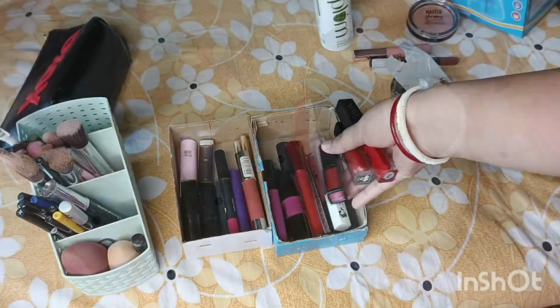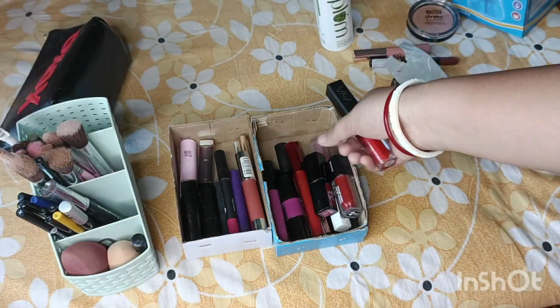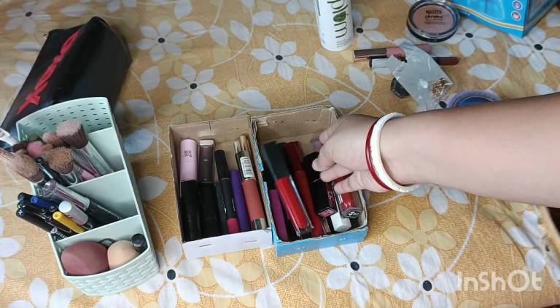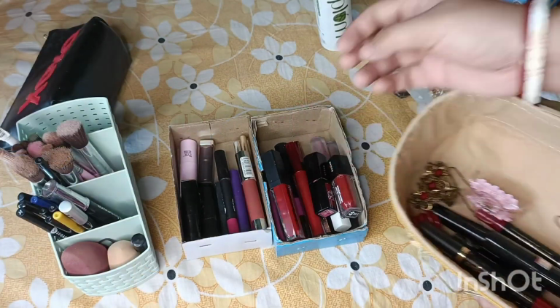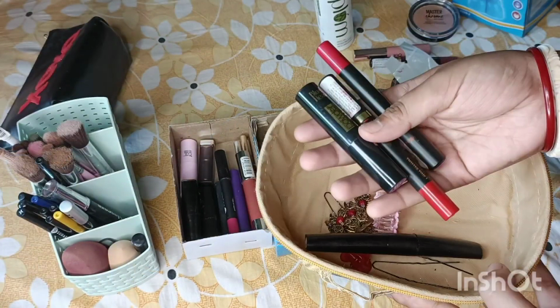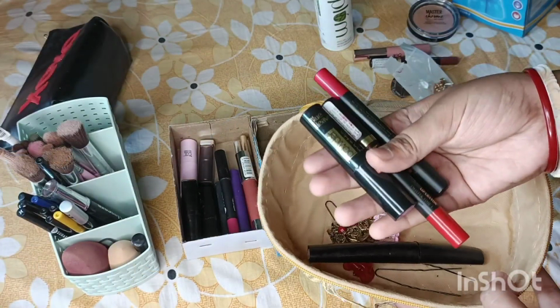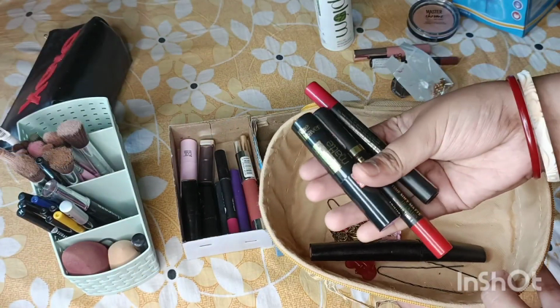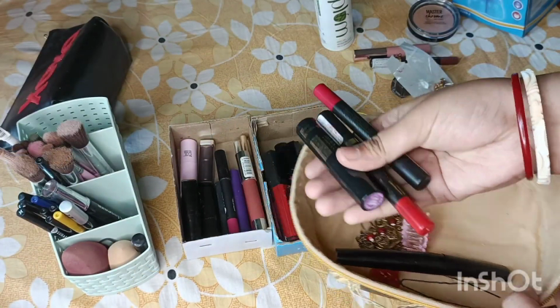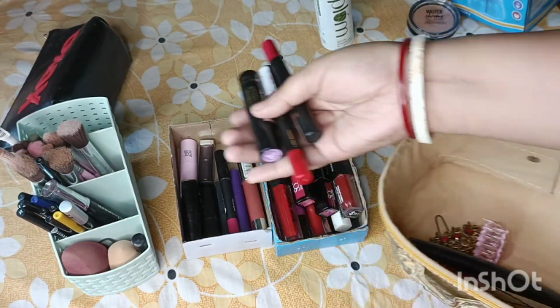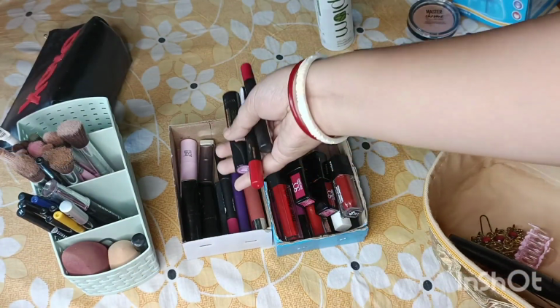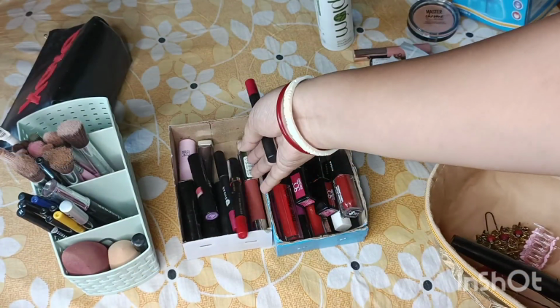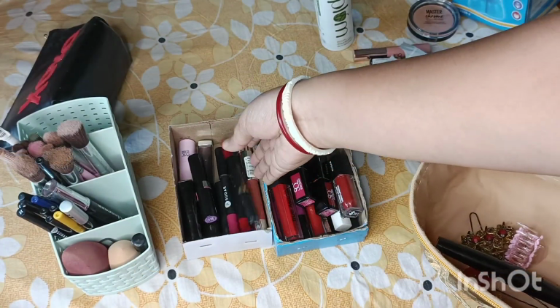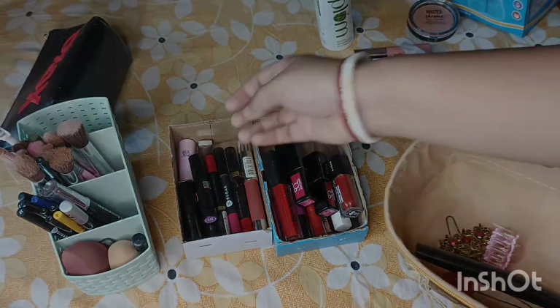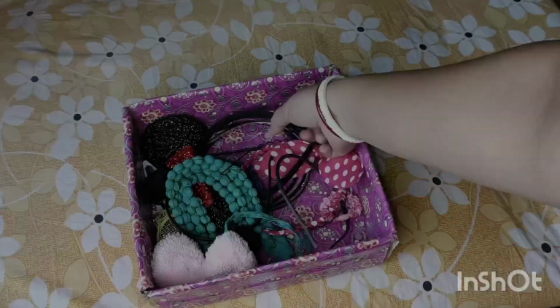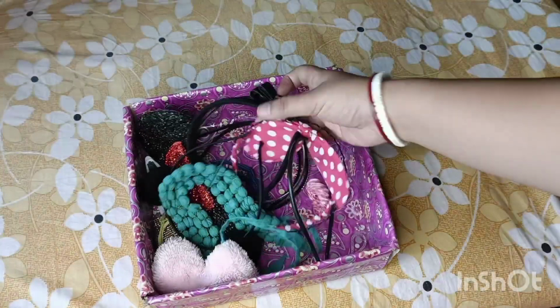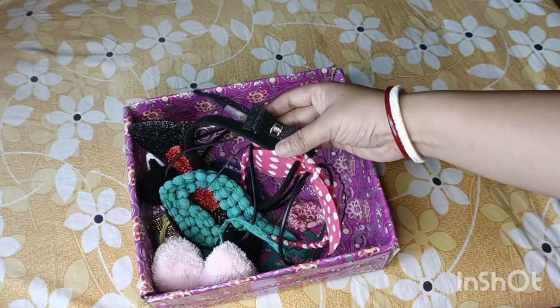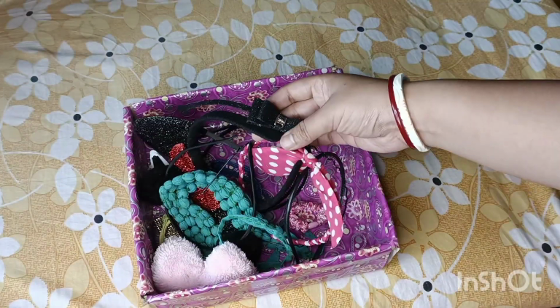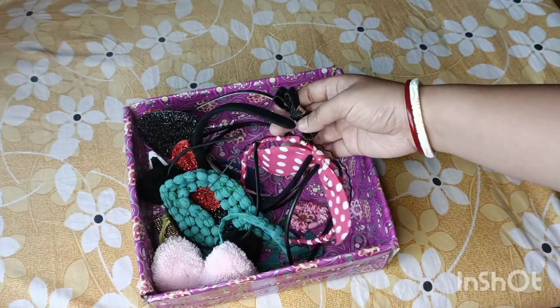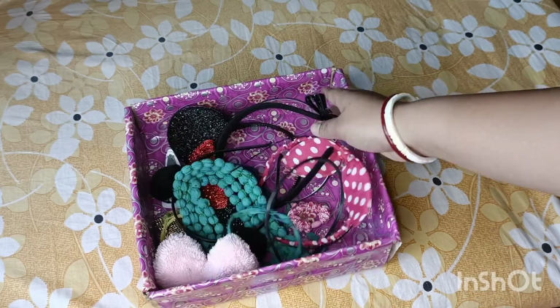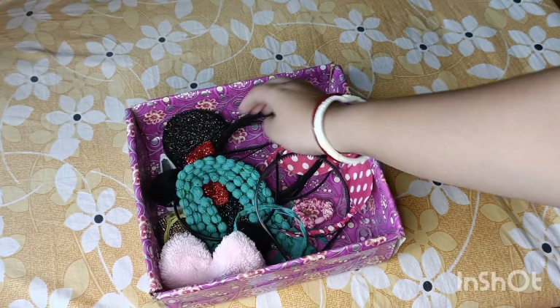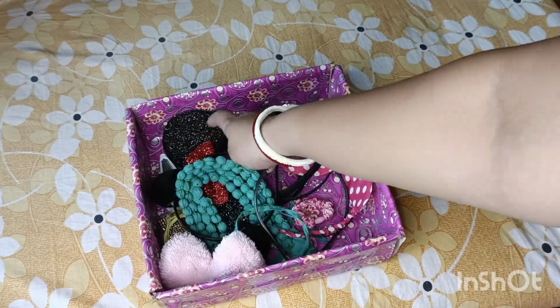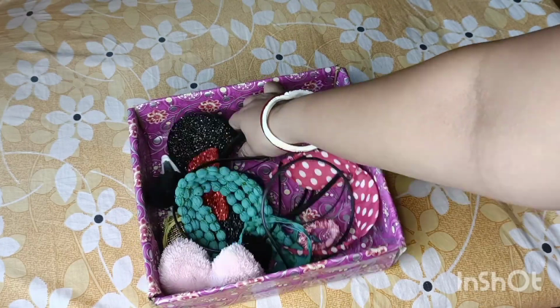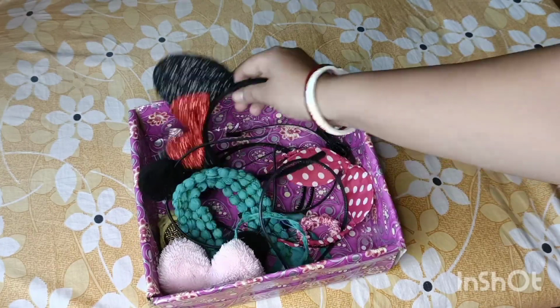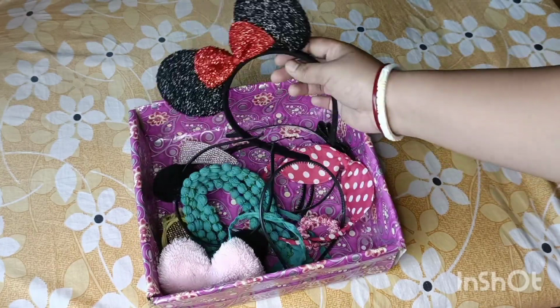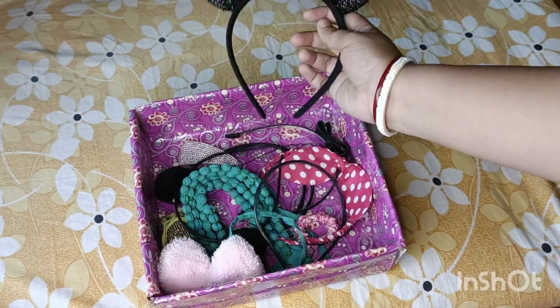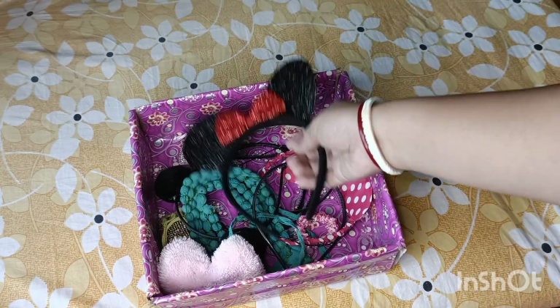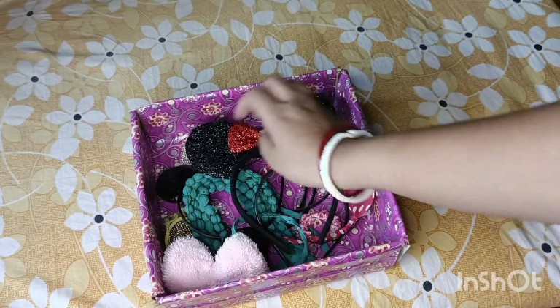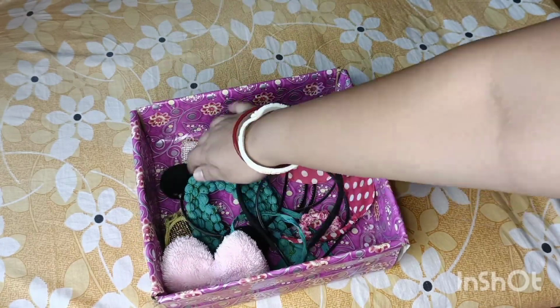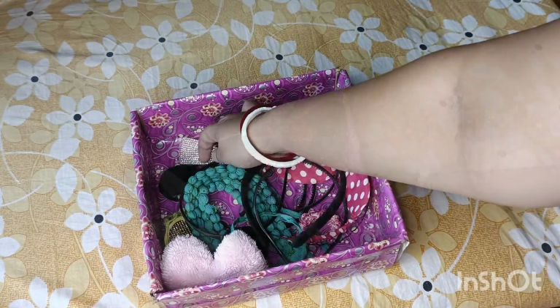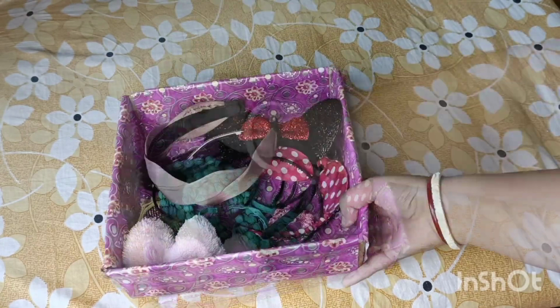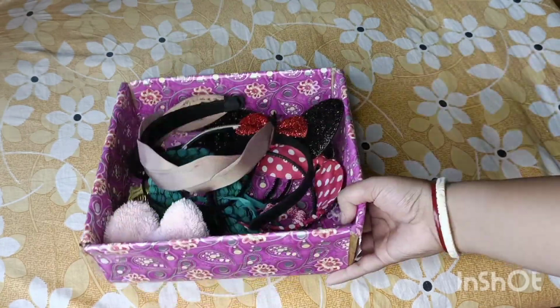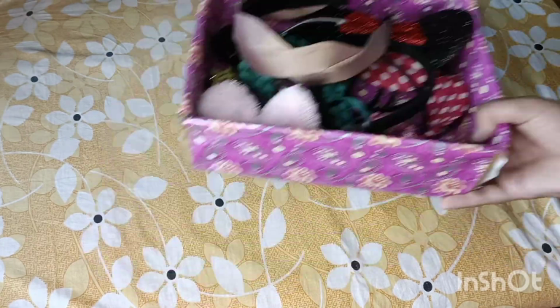Today I am going to share my tips with dressing table organization. Let's start with this video.